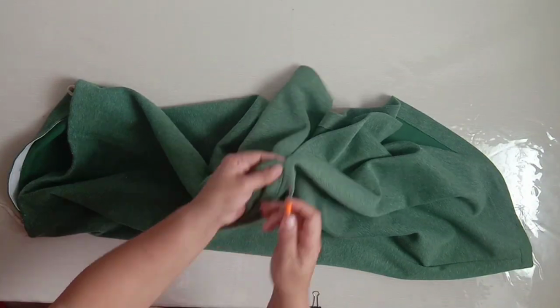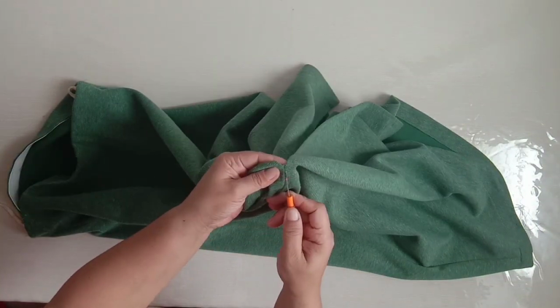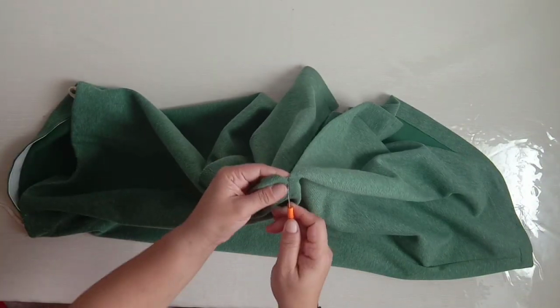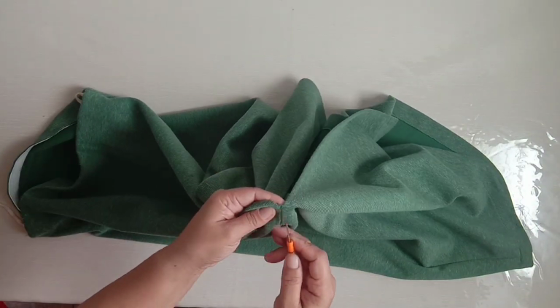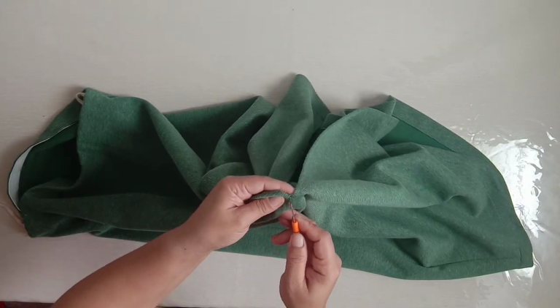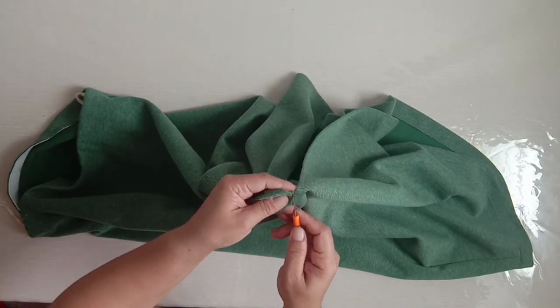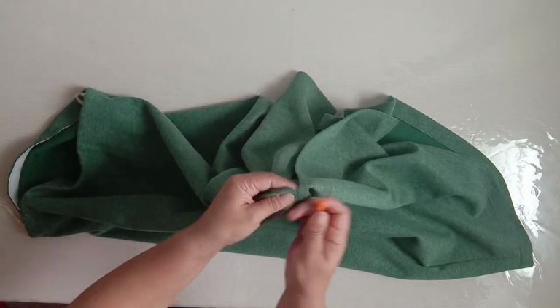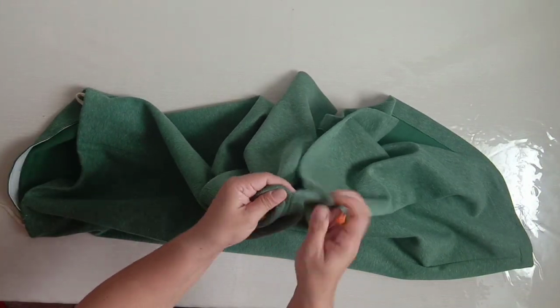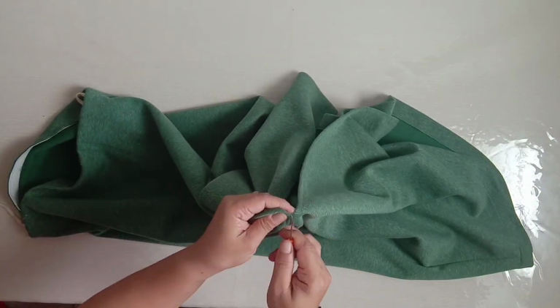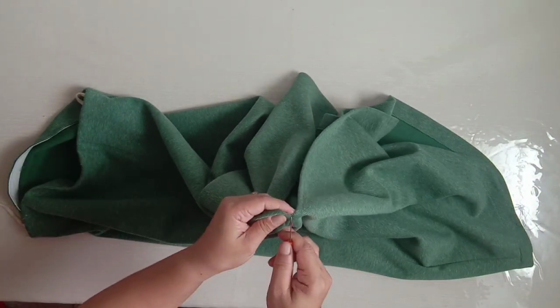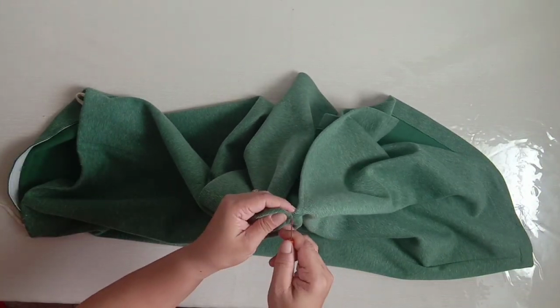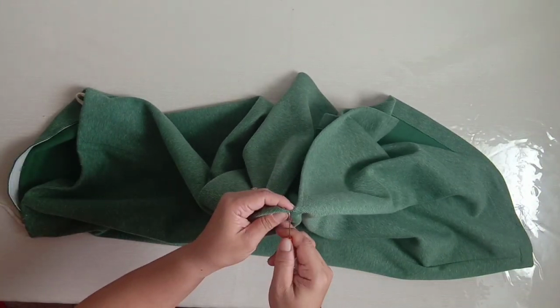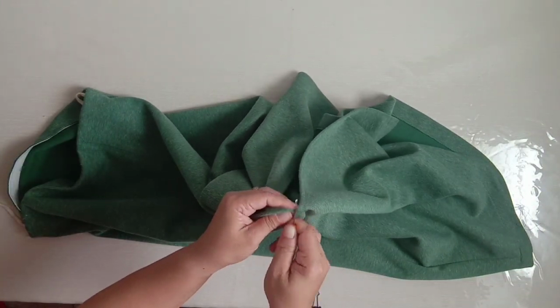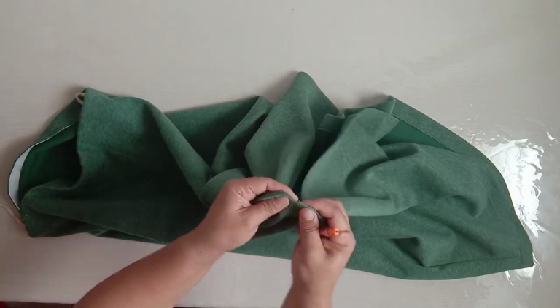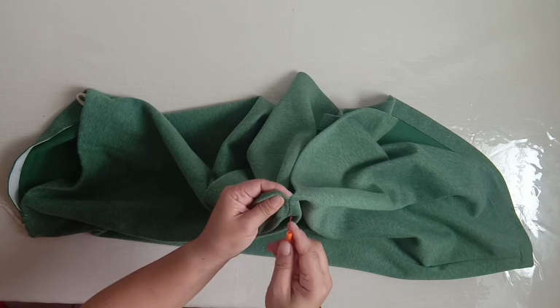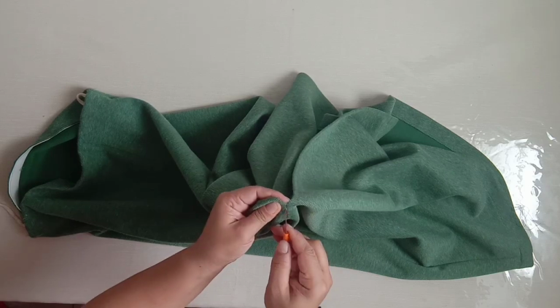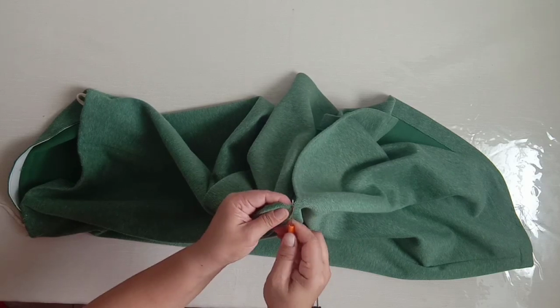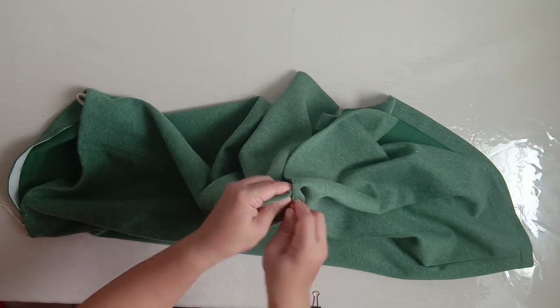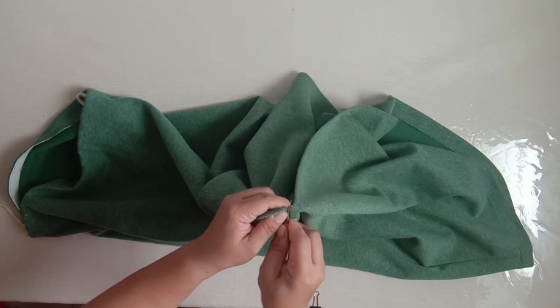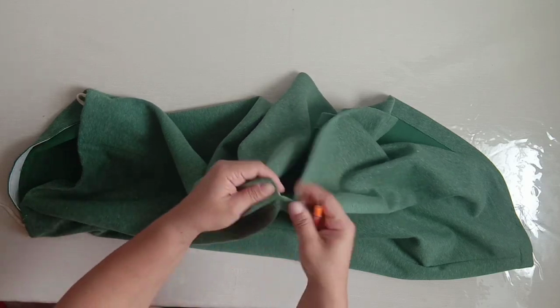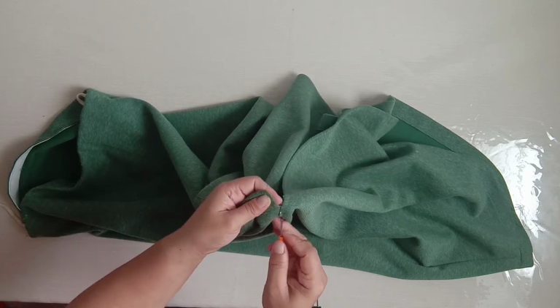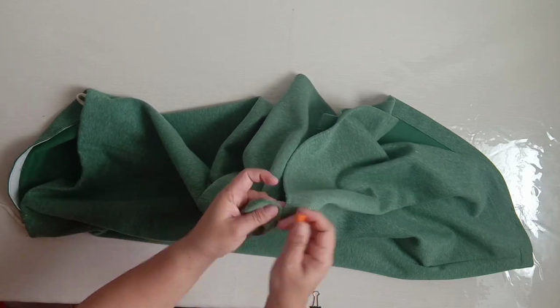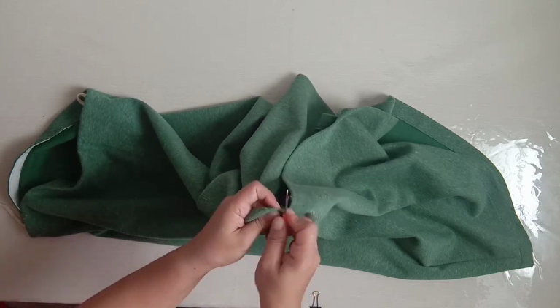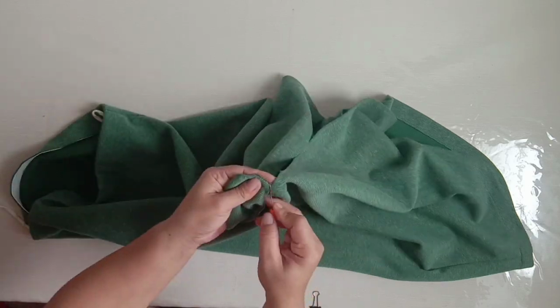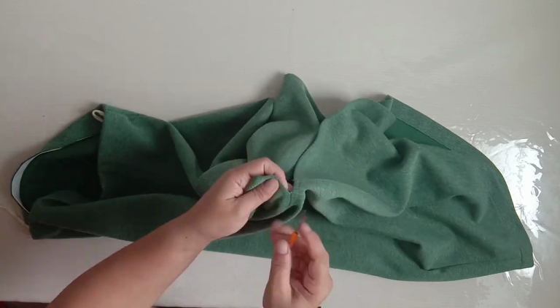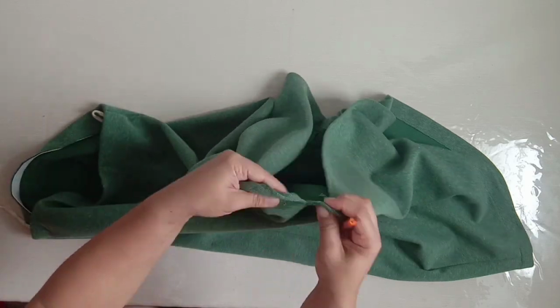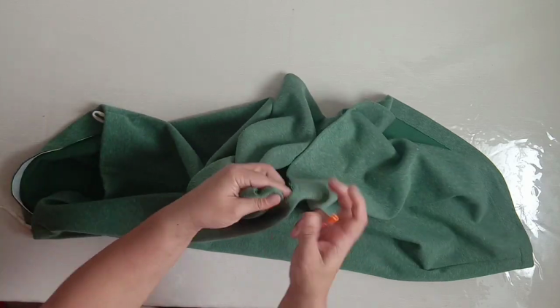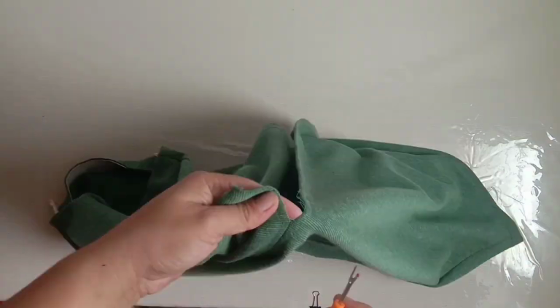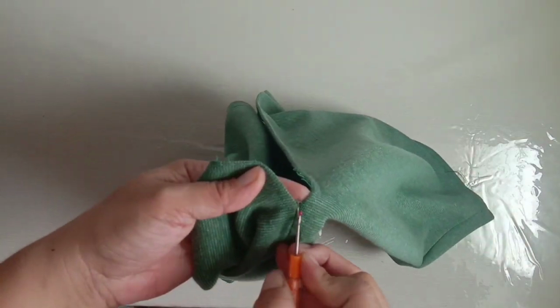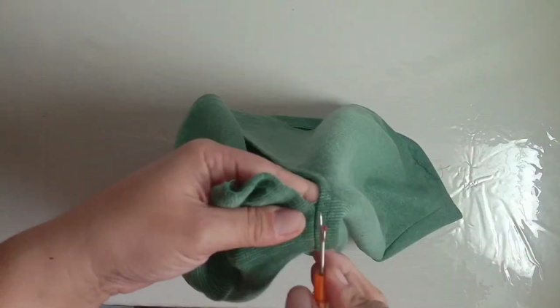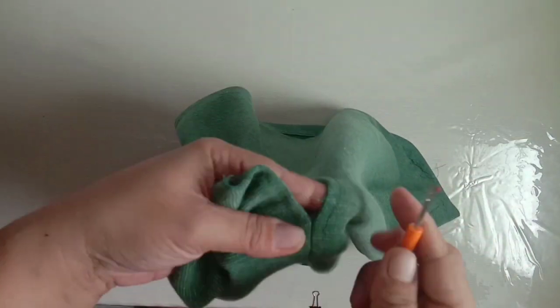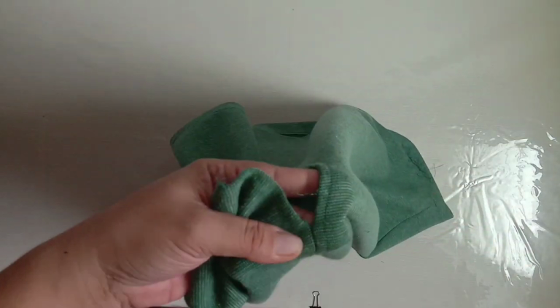Rip one side of the skirt using a ripper, but if you don't have it, you can use a cutter. But be careful not to rip your cloth.